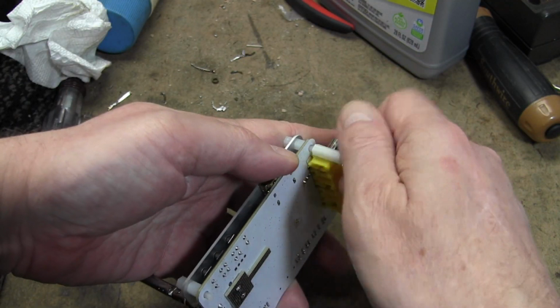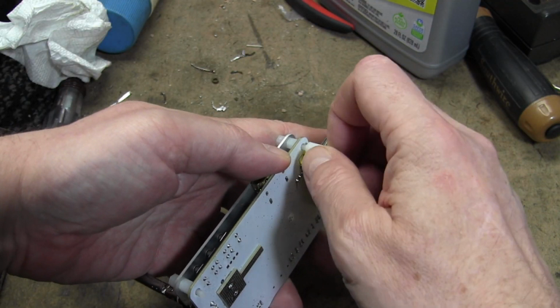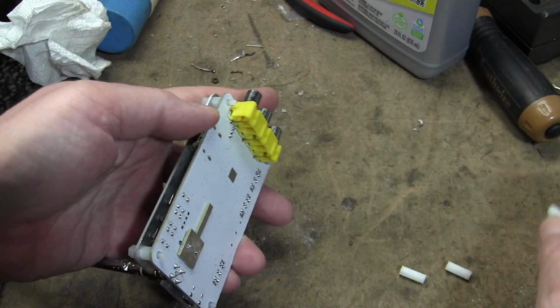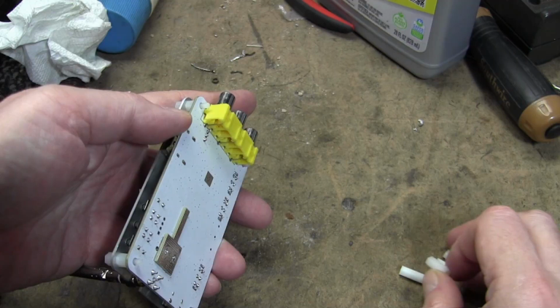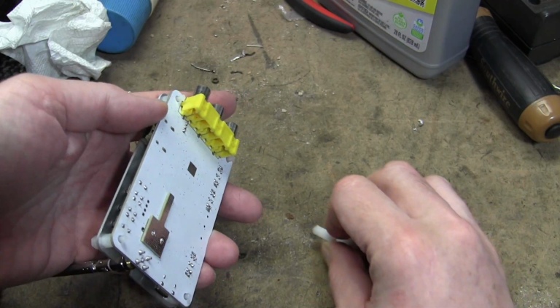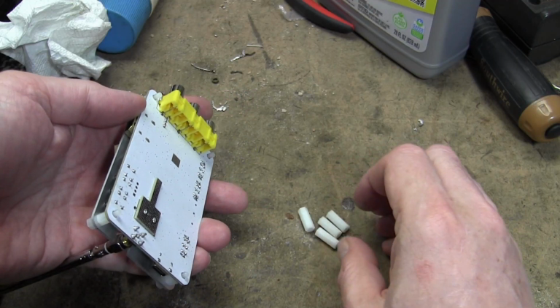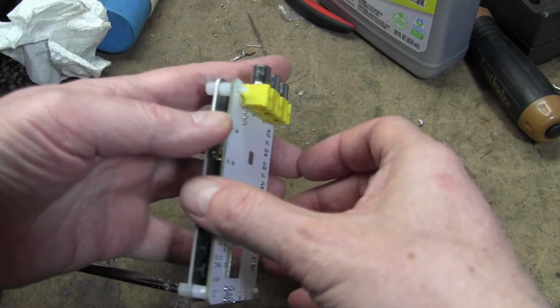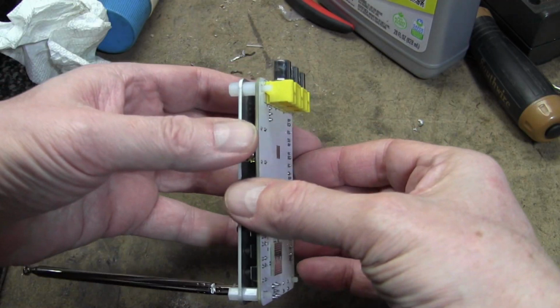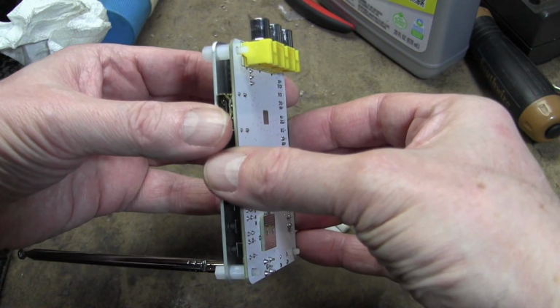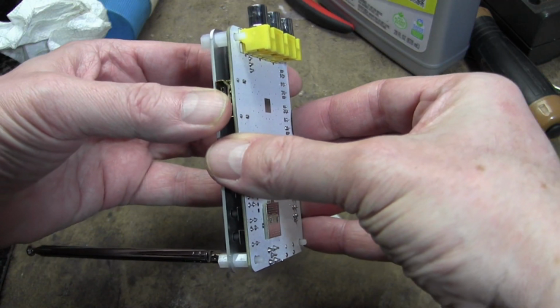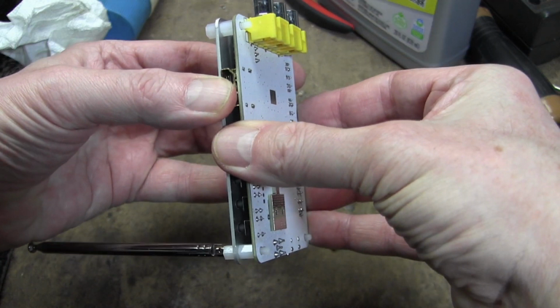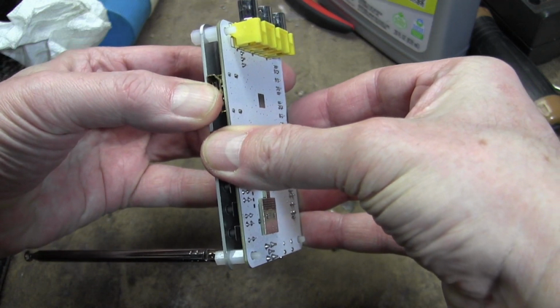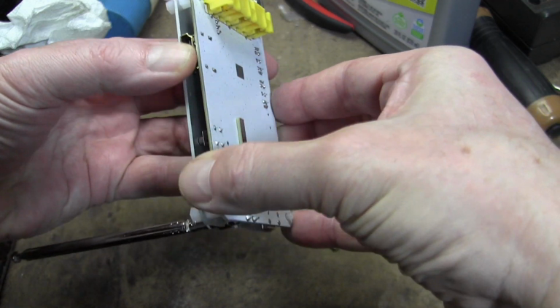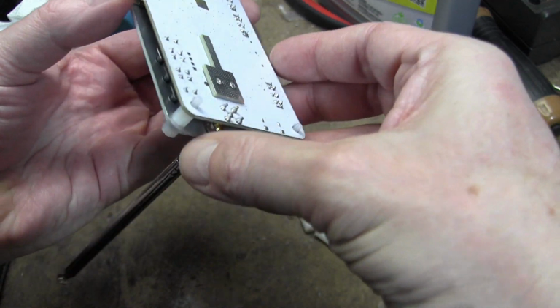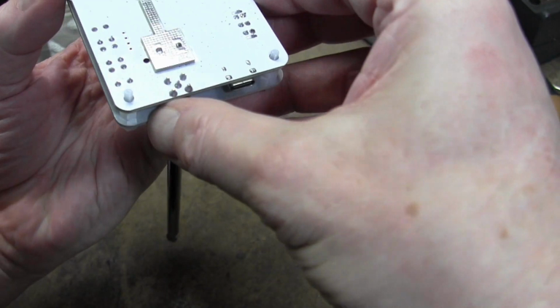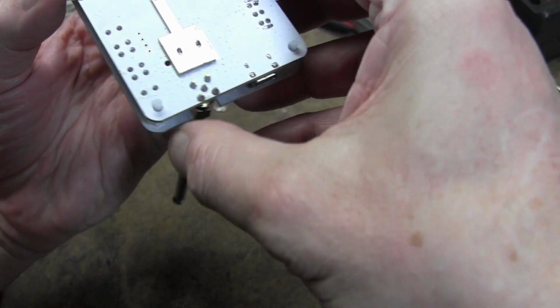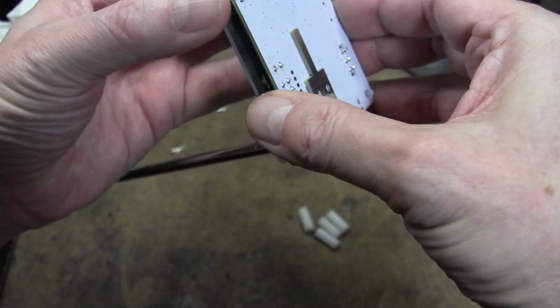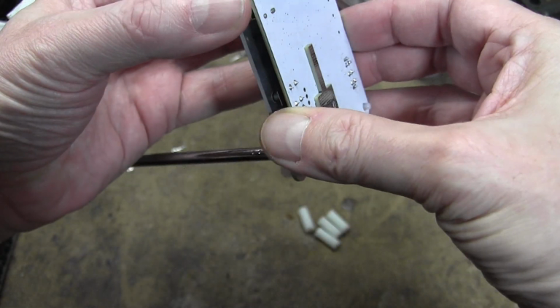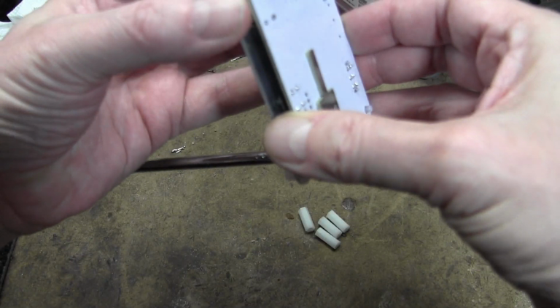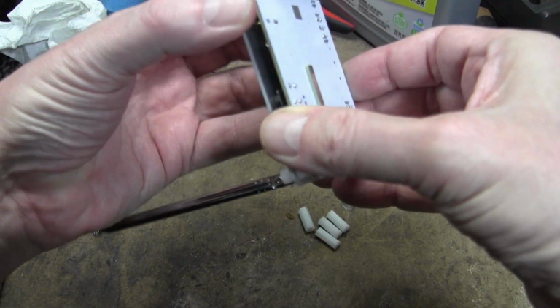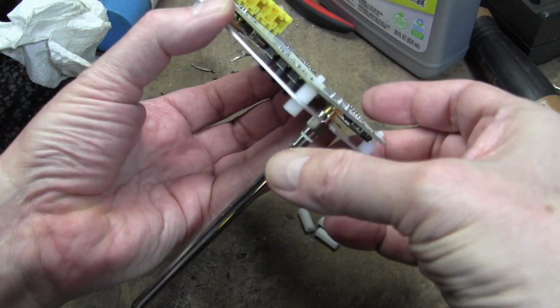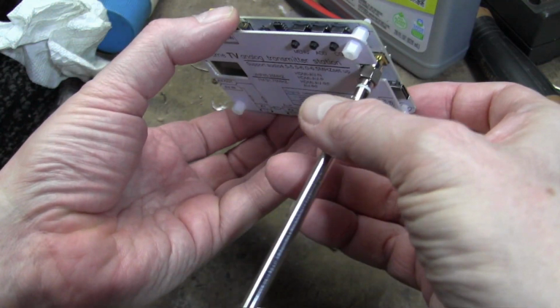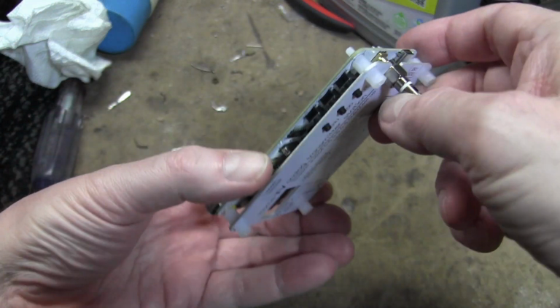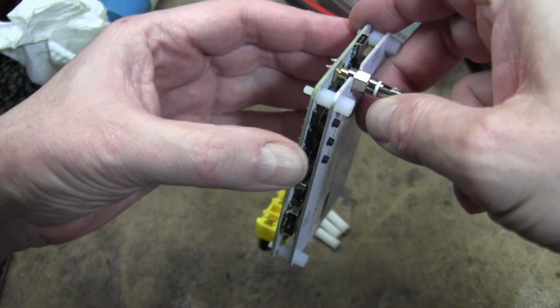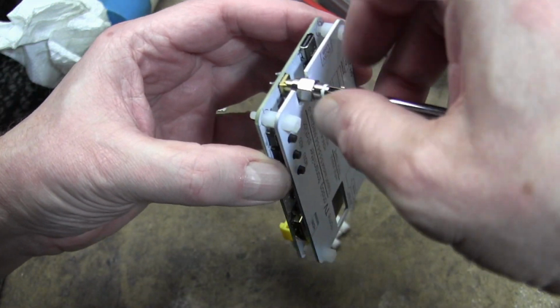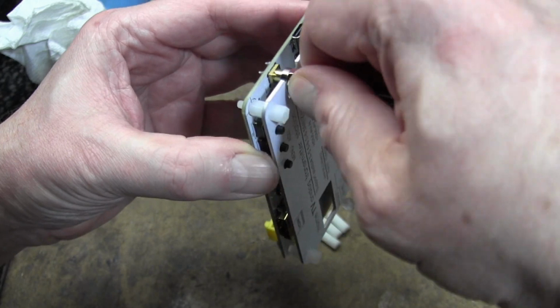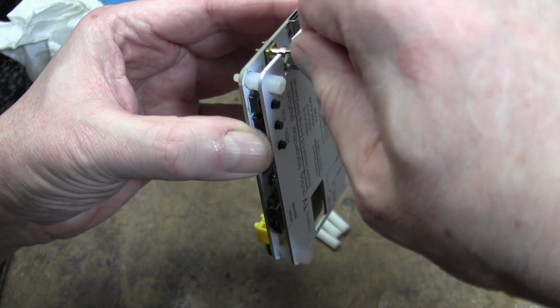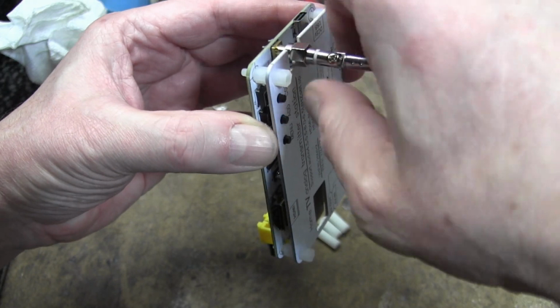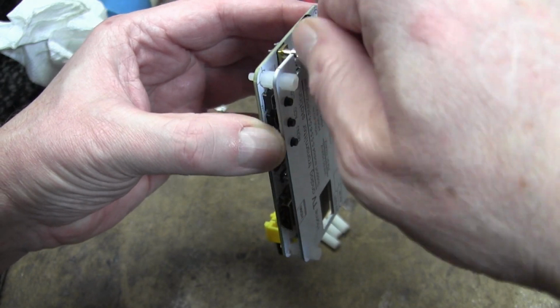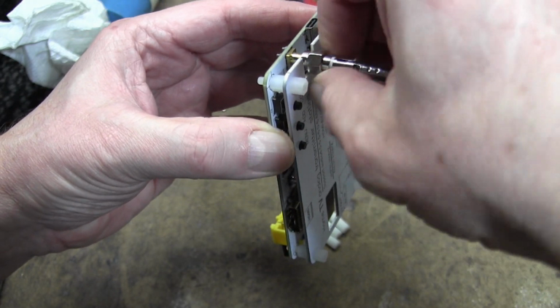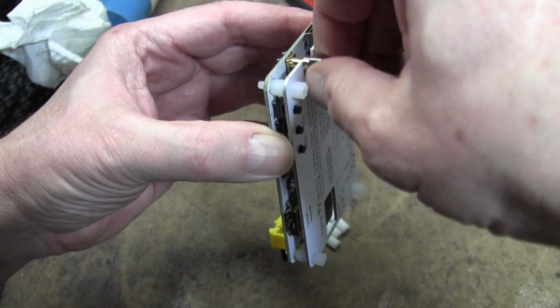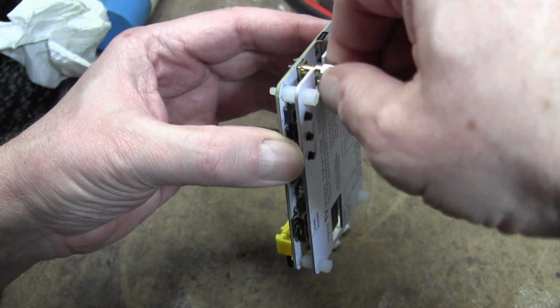All I'm doing is unscrewing these four little plastic standoffs and it should come apart. Got to take the antenna off.